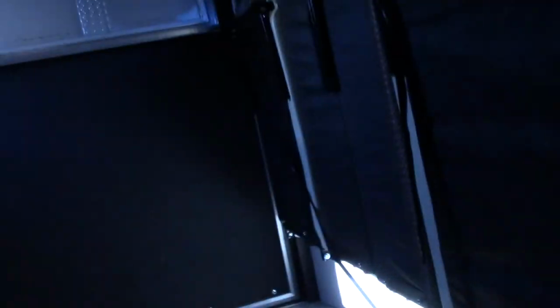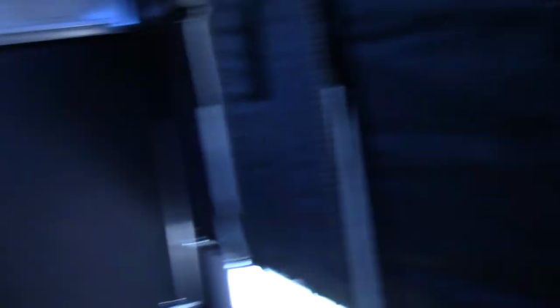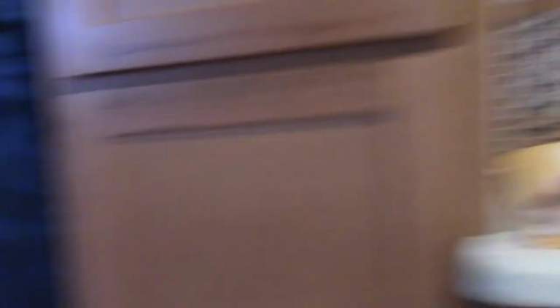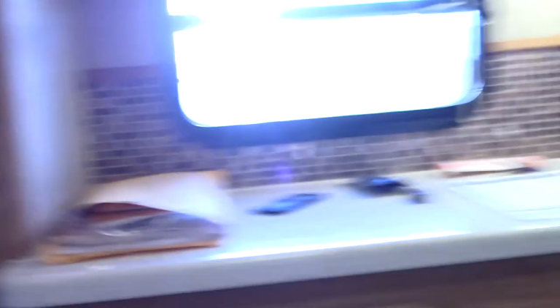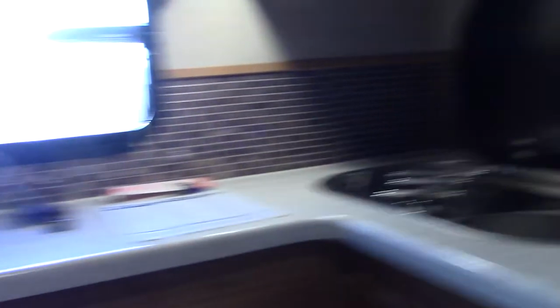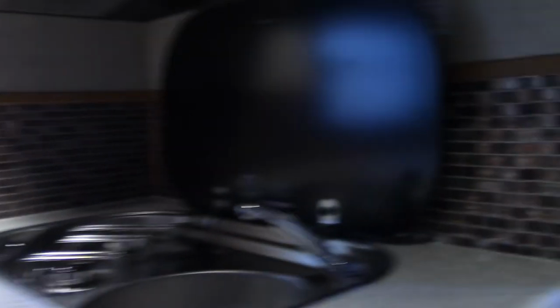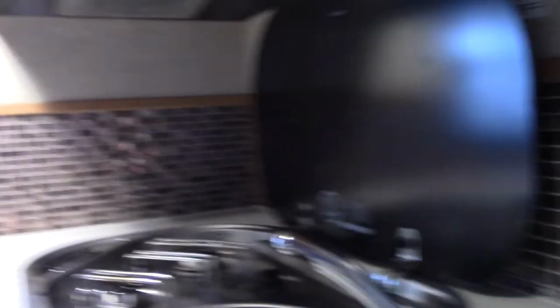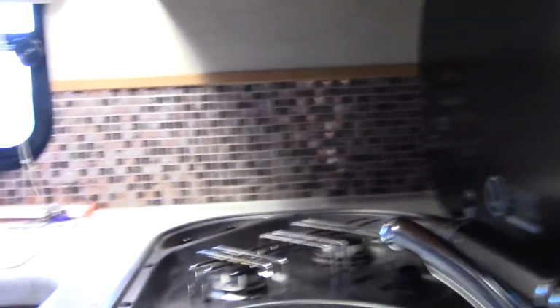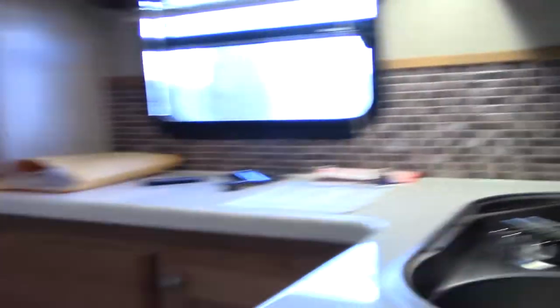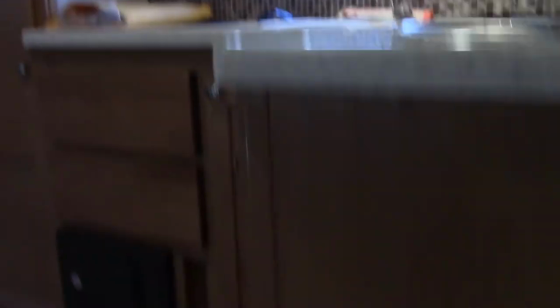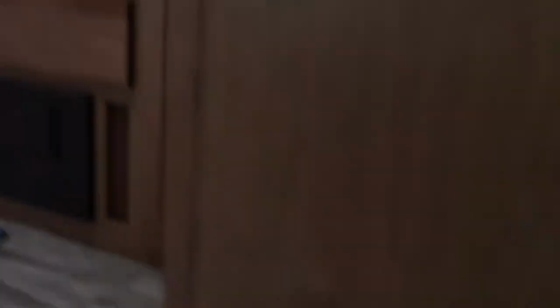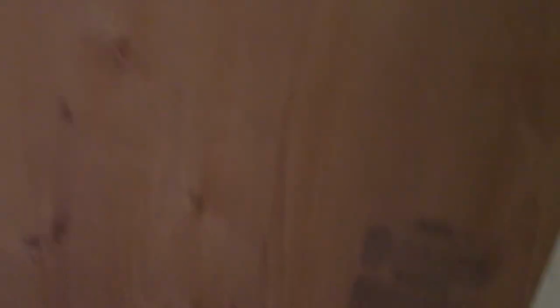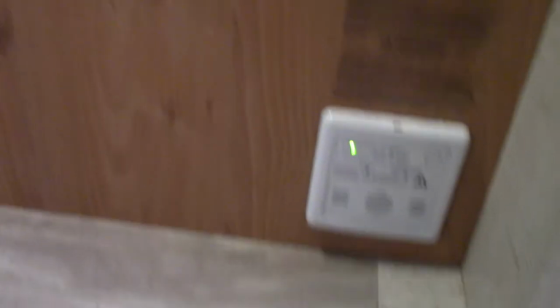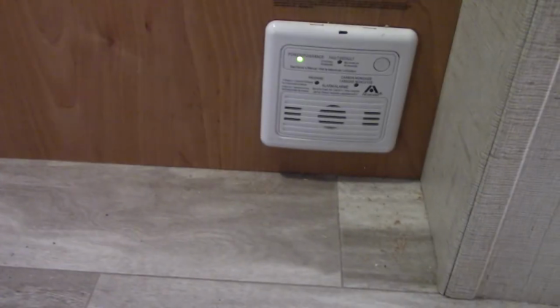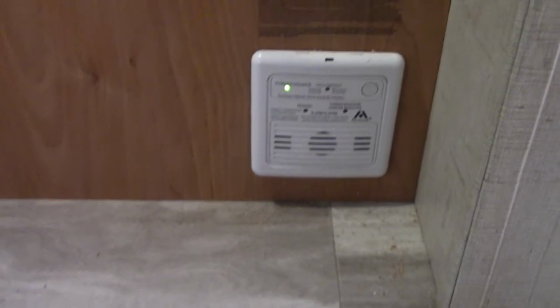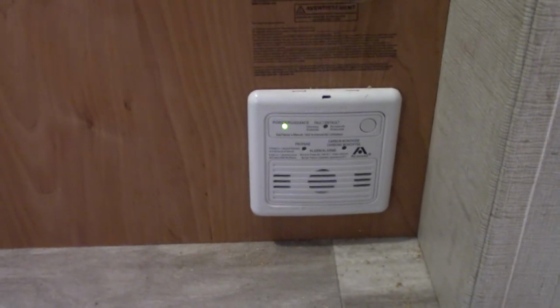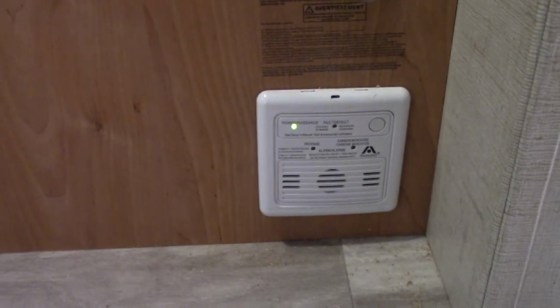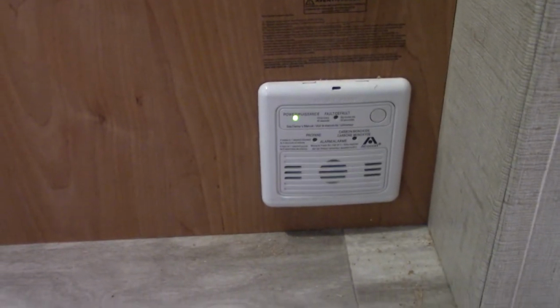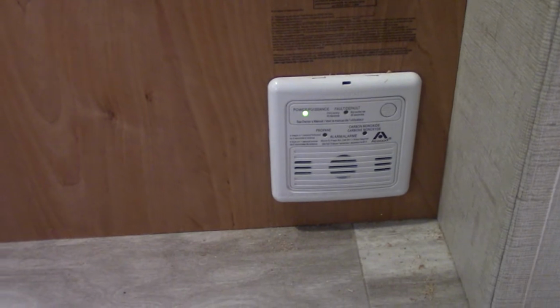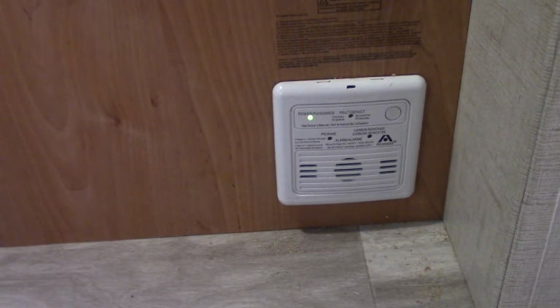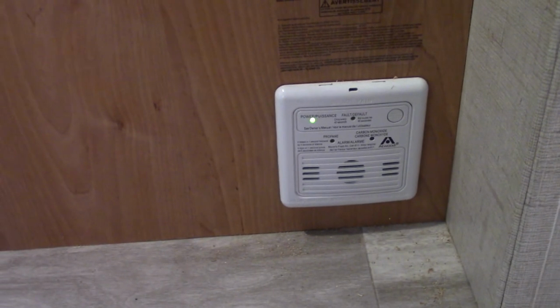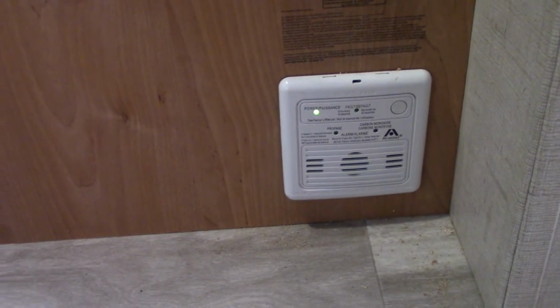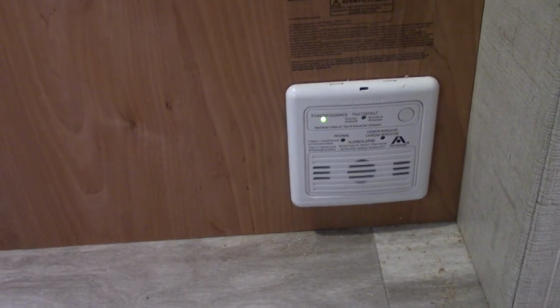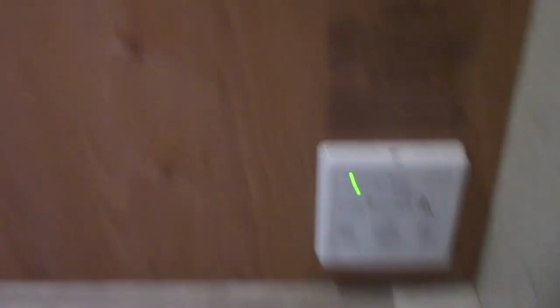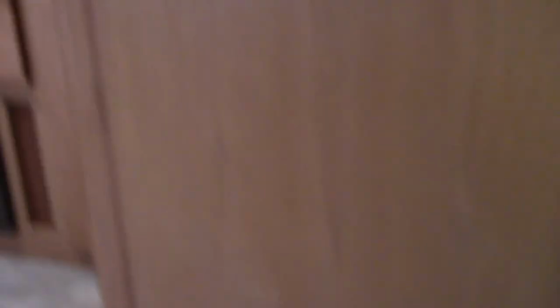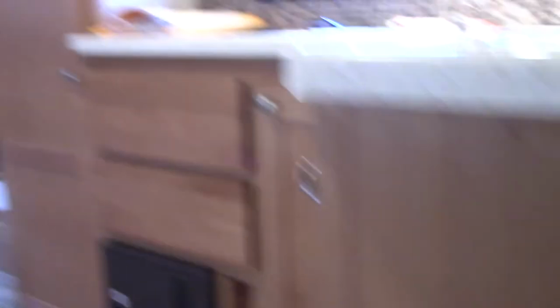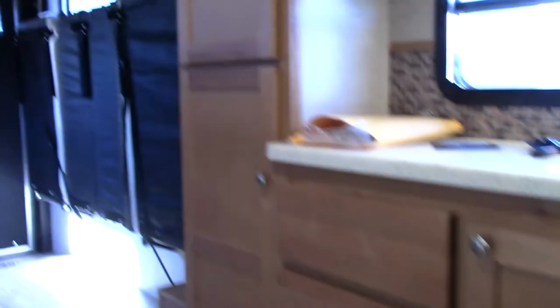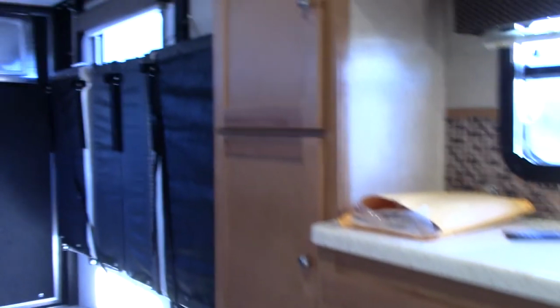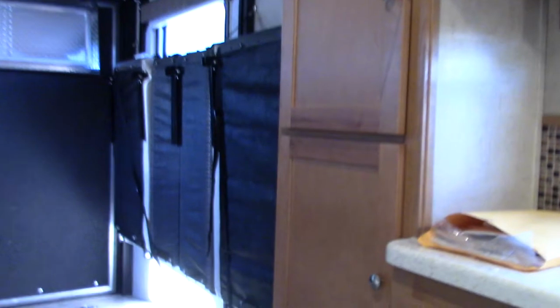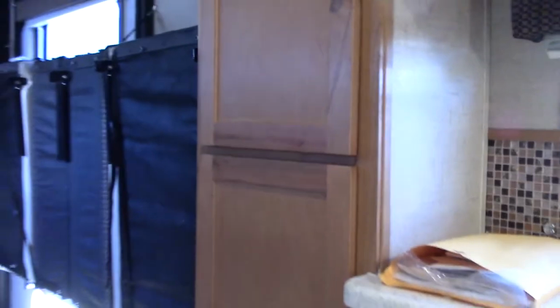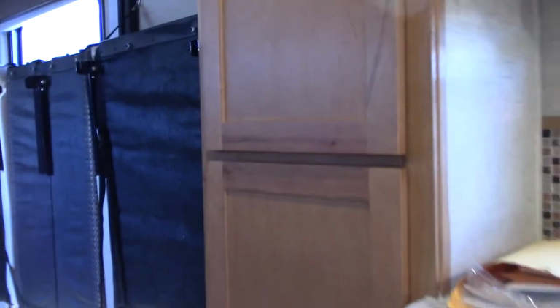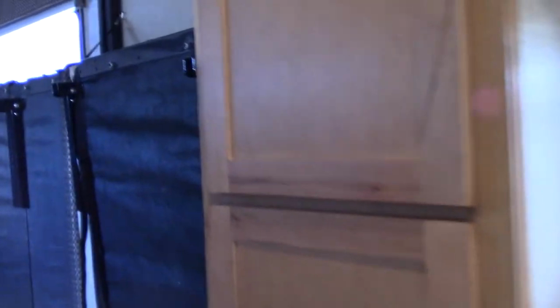Around here is your LP carbon monoxide detector. It should always be green like that — it'll warn you if there's a gas buildup in the trailer. If it goes off, send everybody outside, shut the gas off at the front, and figure out what's going on.